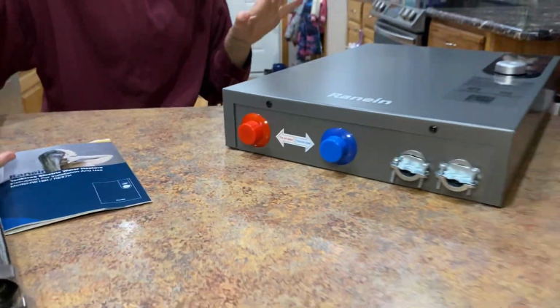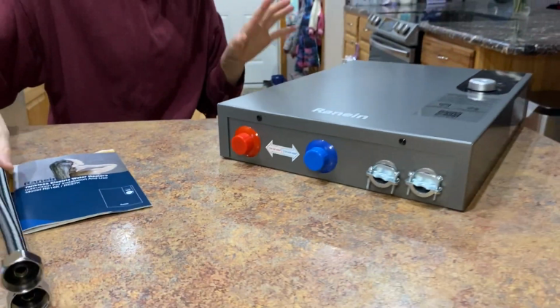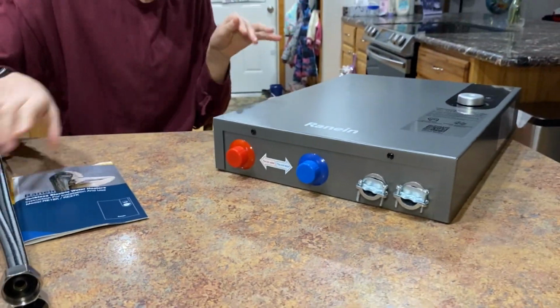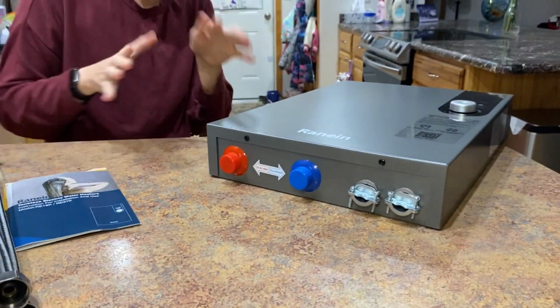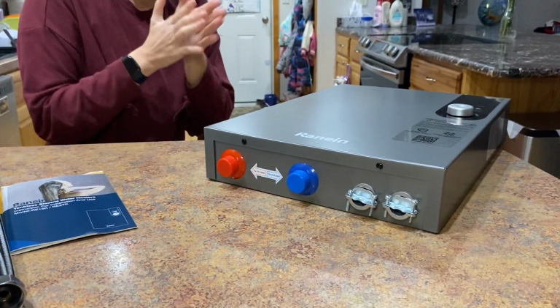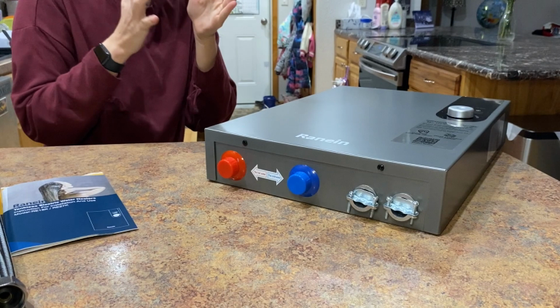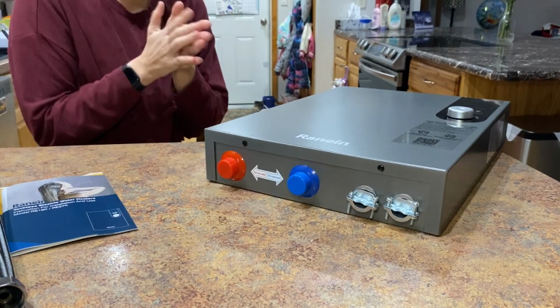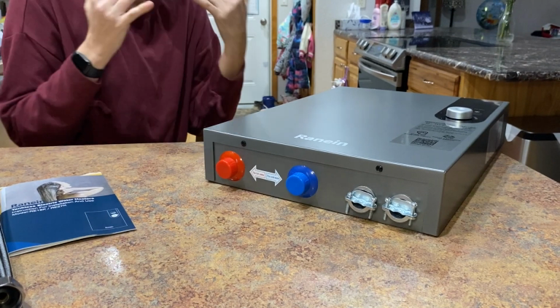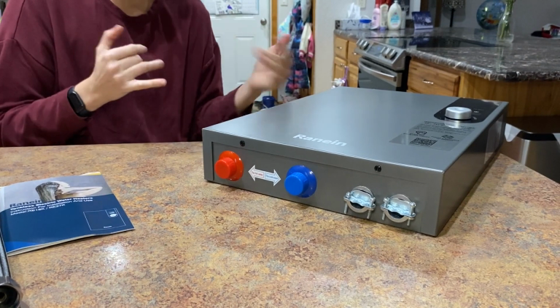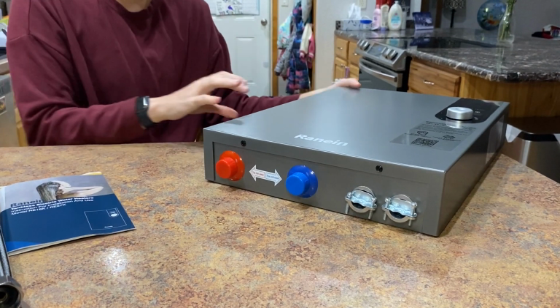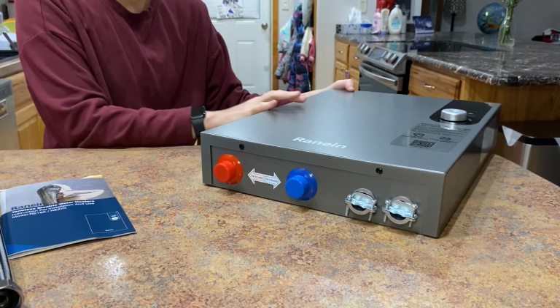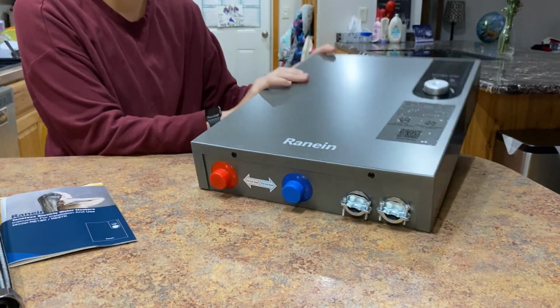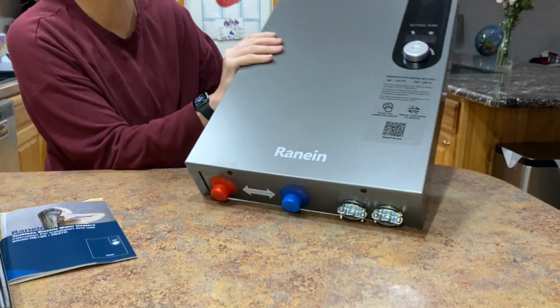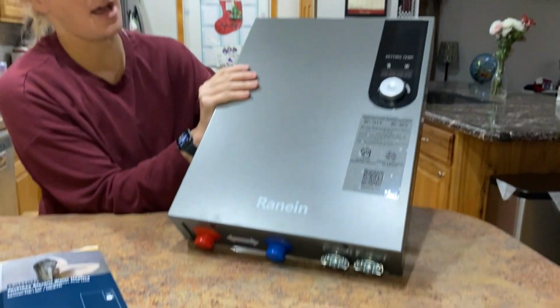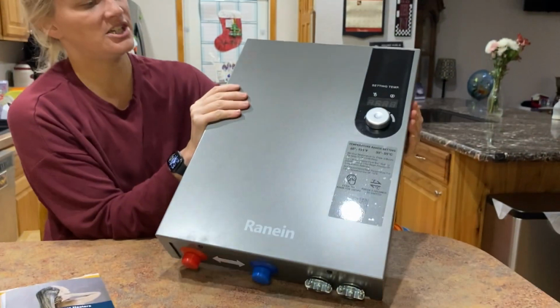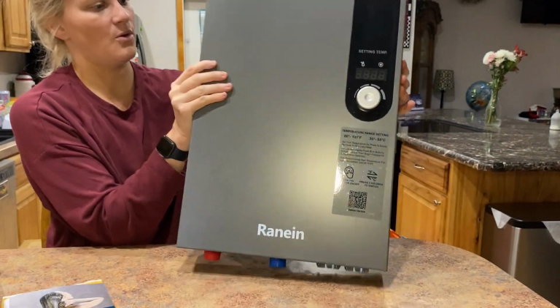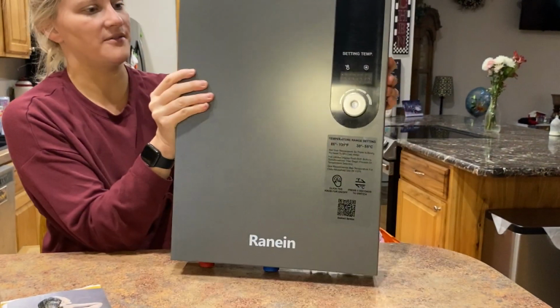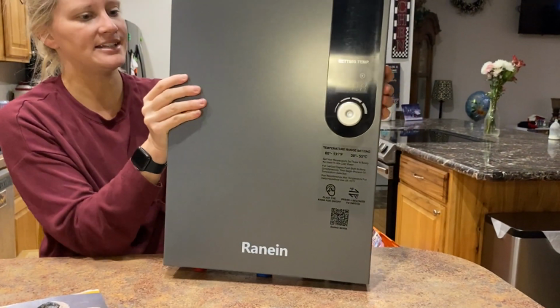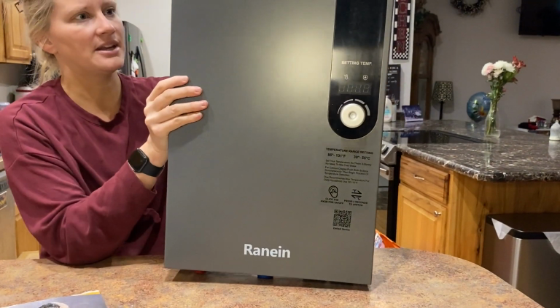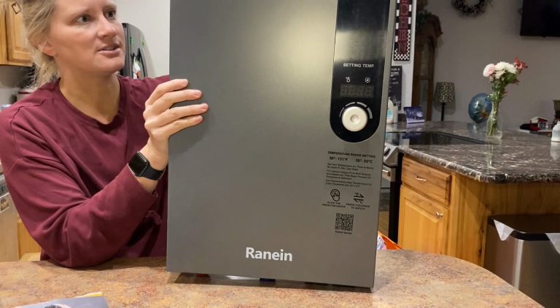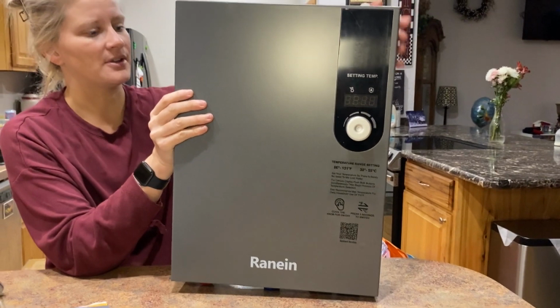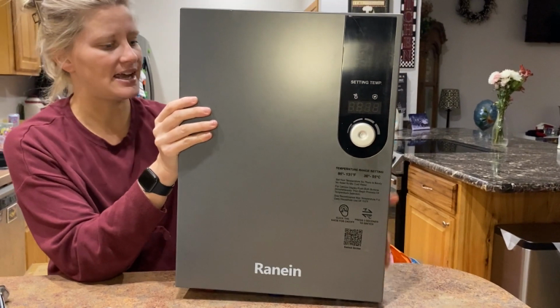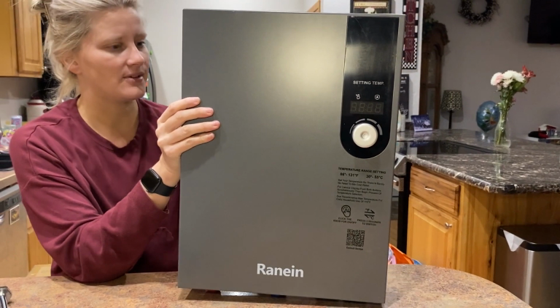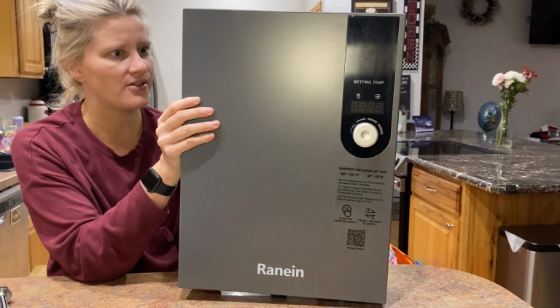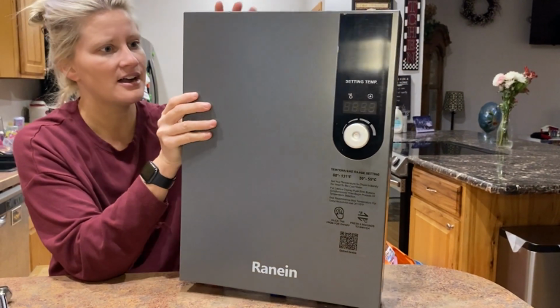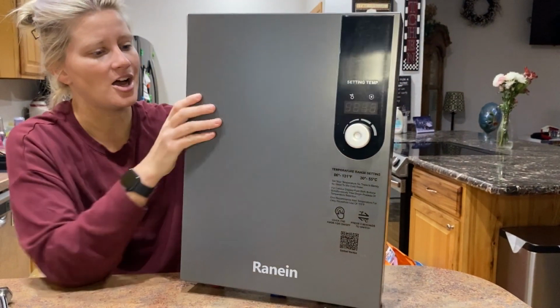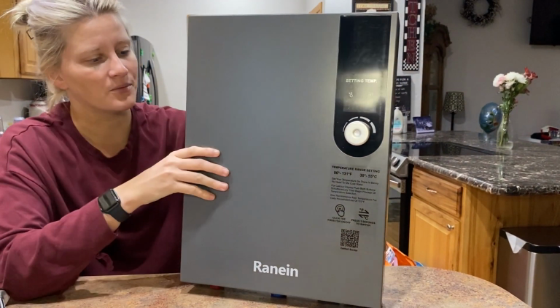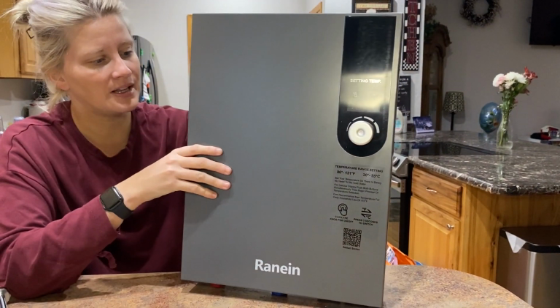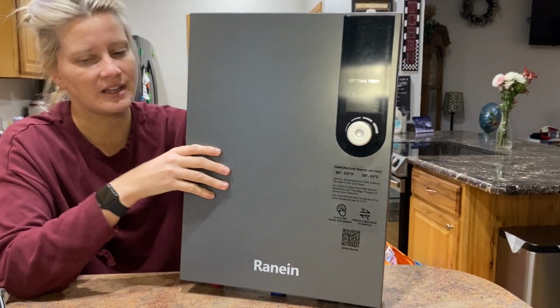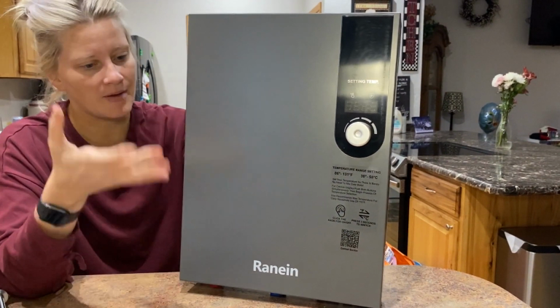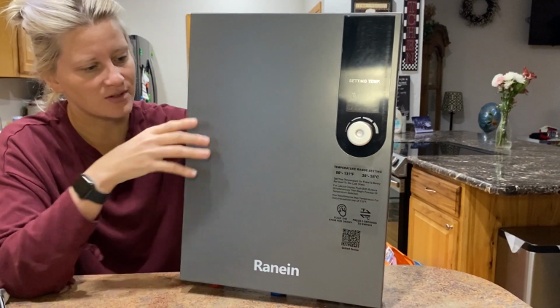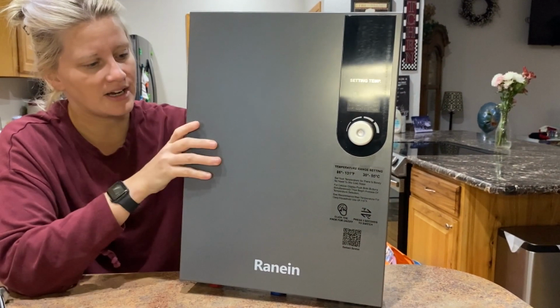This will take 240 amp breakers in your circuit box, so just be aware of that. But again, that super small size and really, really fast water heating.